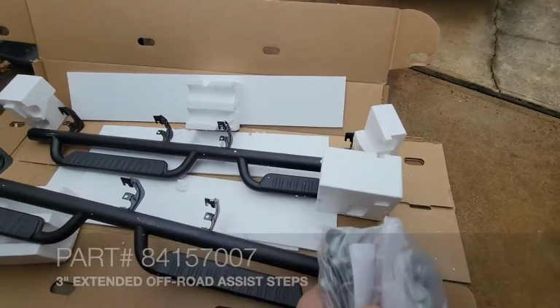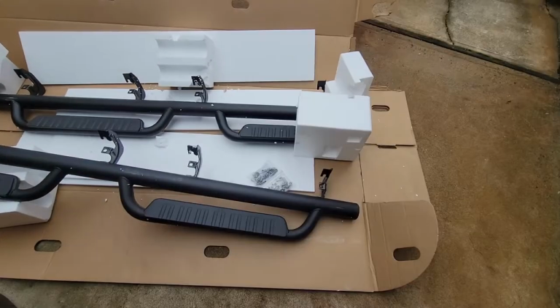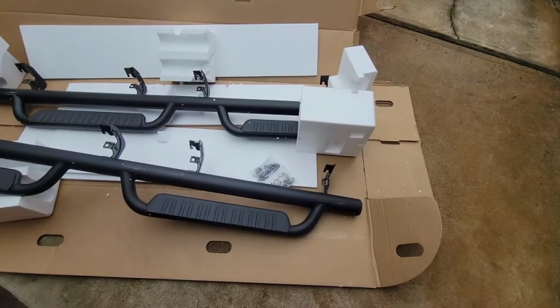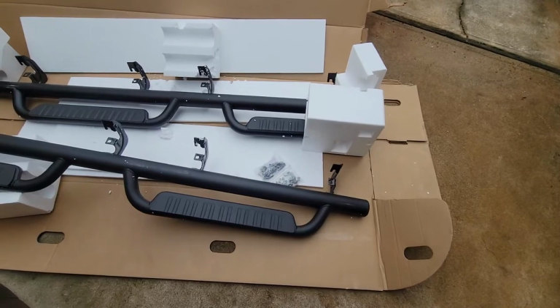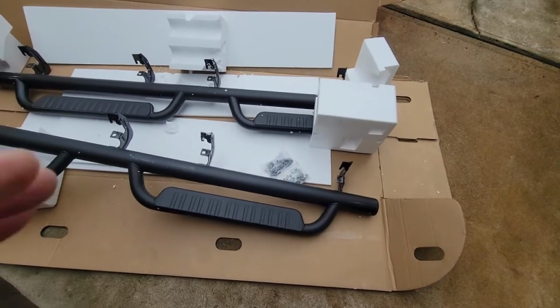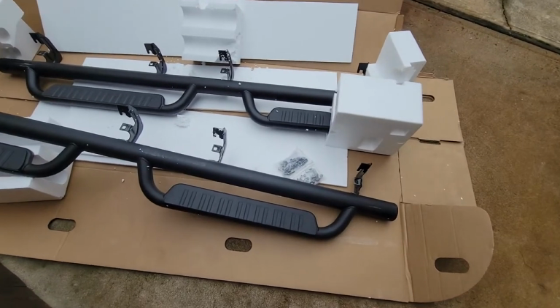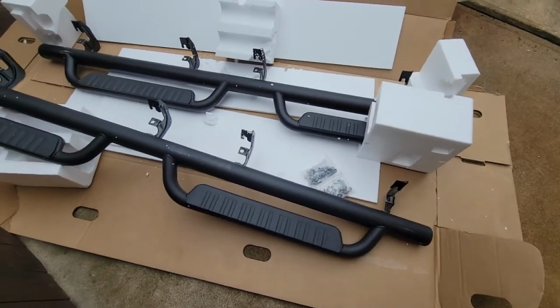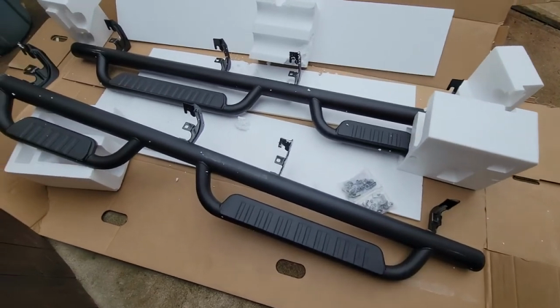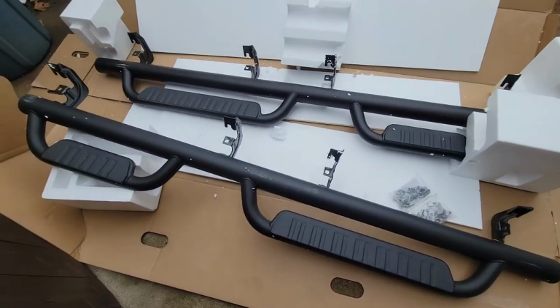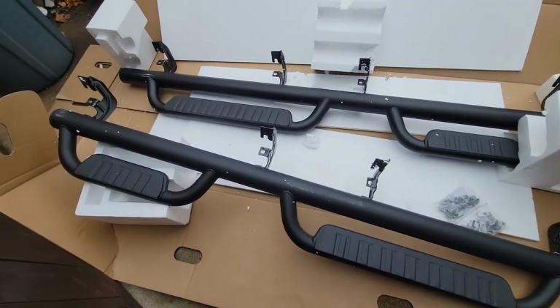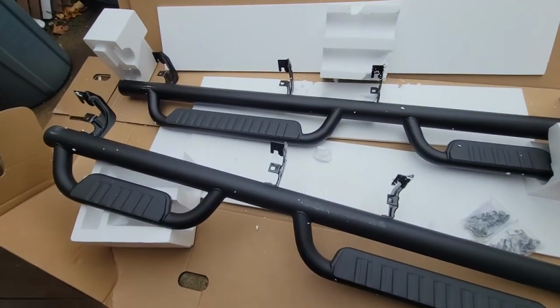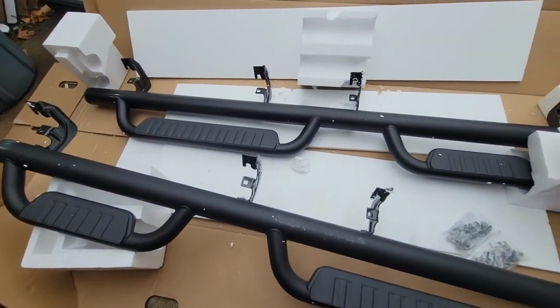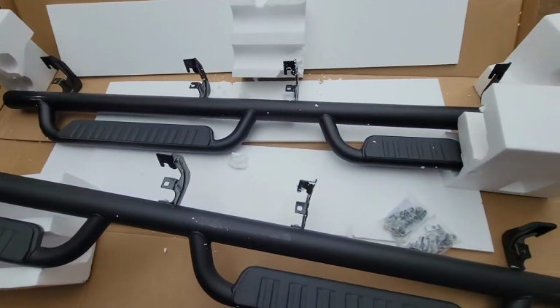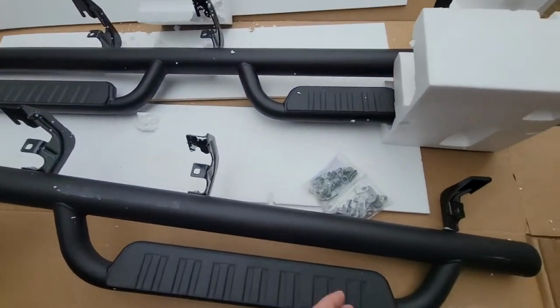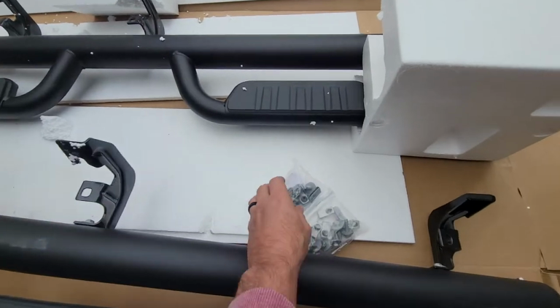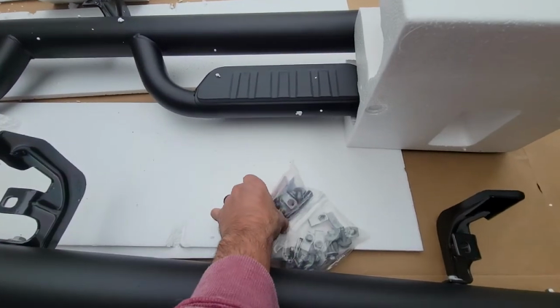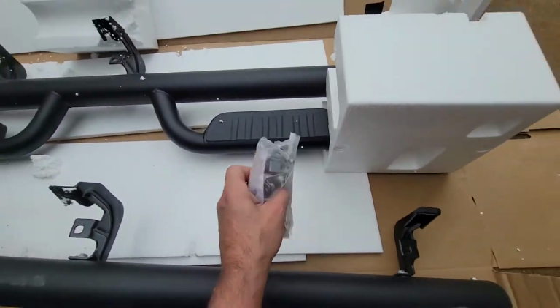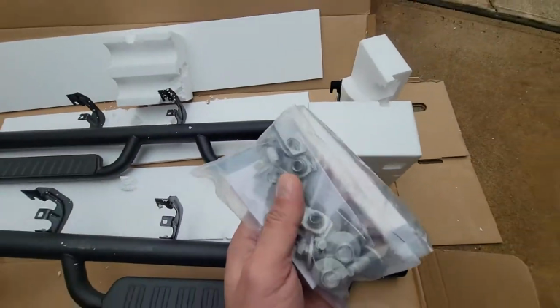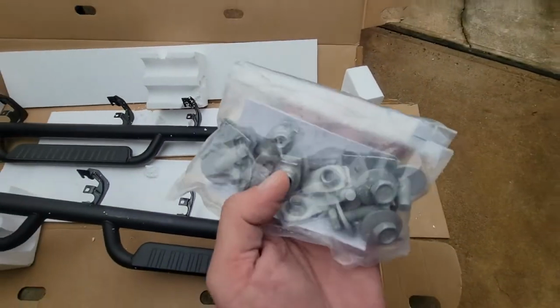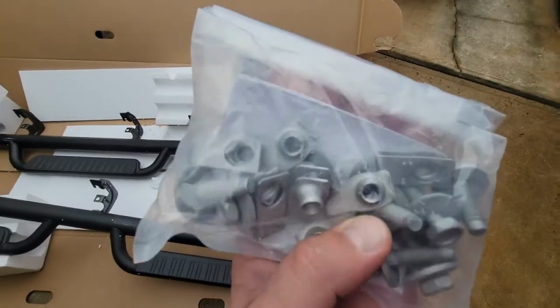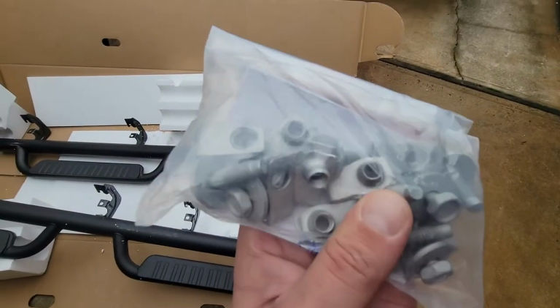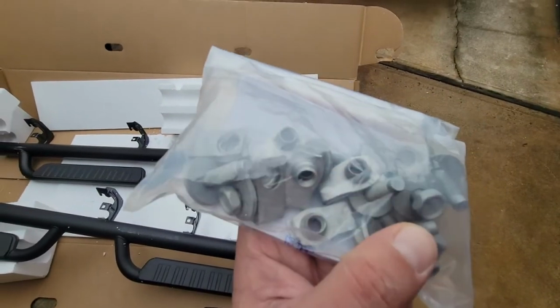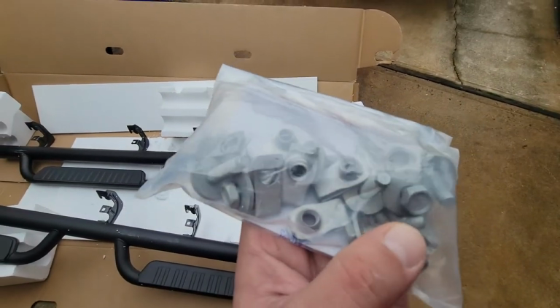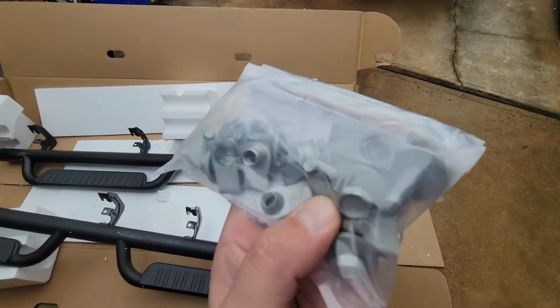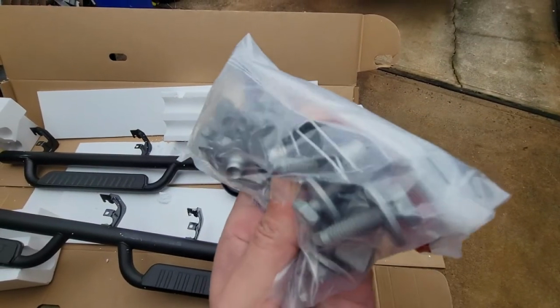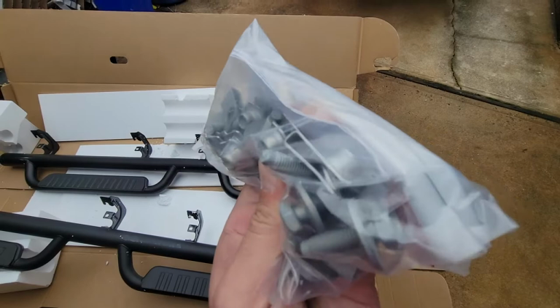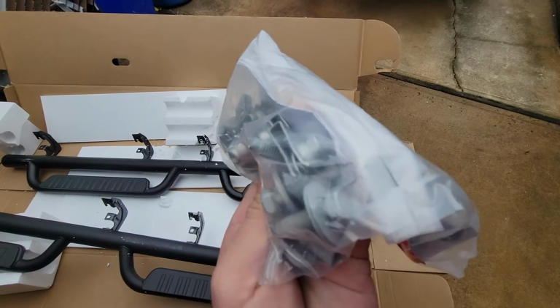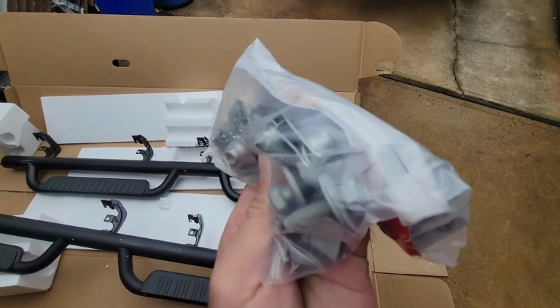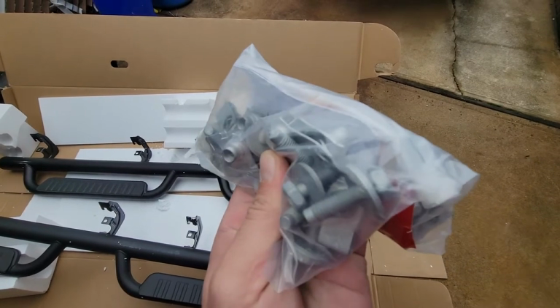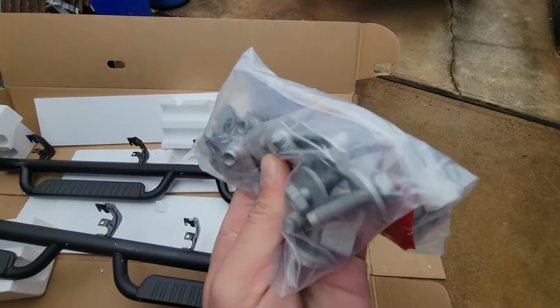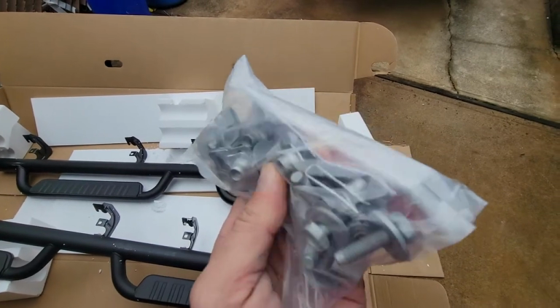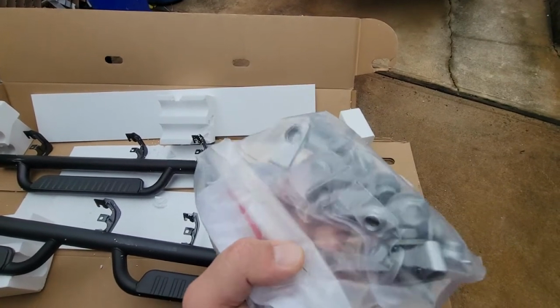Once I got the steps home from the dealership, I opened up the box and saw that pretty much everything was already put together — the brackets were already attached to the actual steps. I took out the small bag that has the hardware in it: basically the bolts with the washers already affixed to them, and the clips that the bolts will actually screw into.